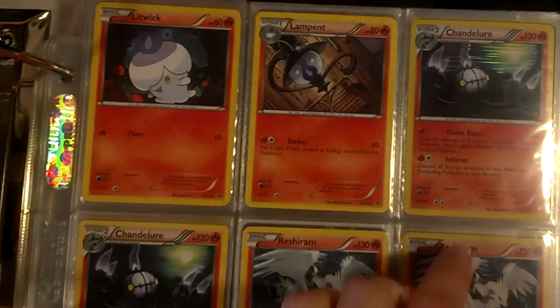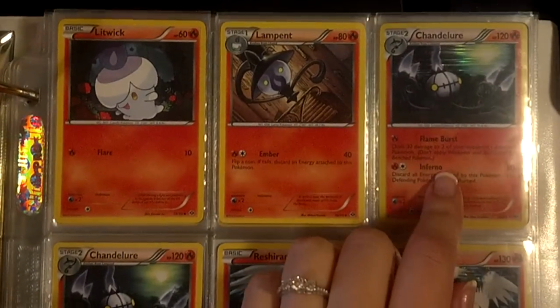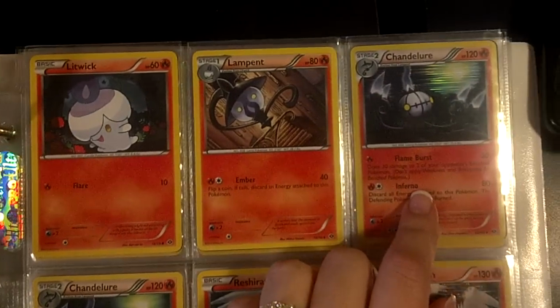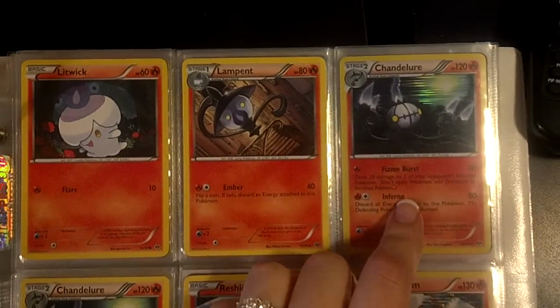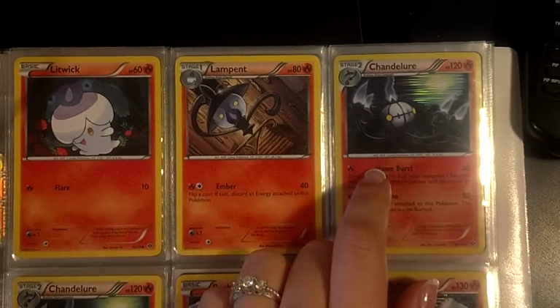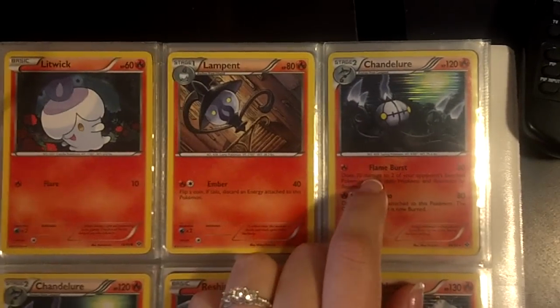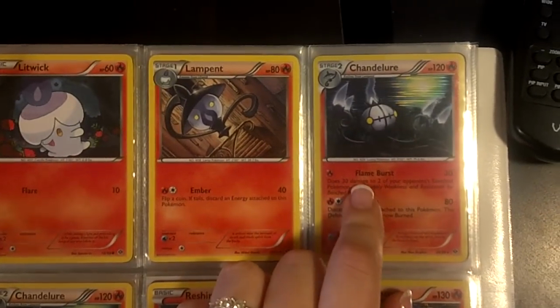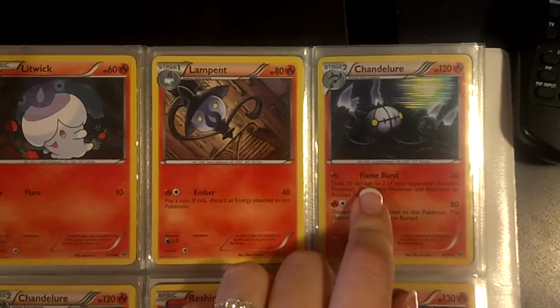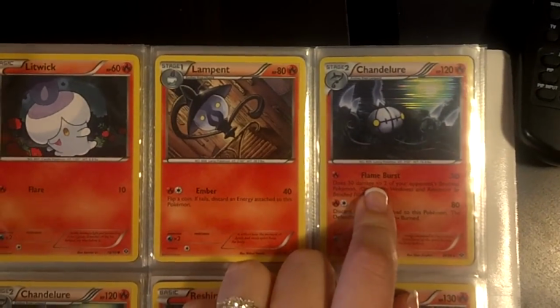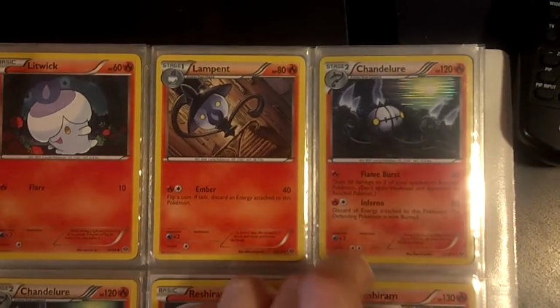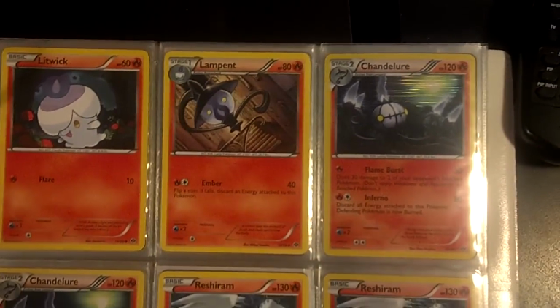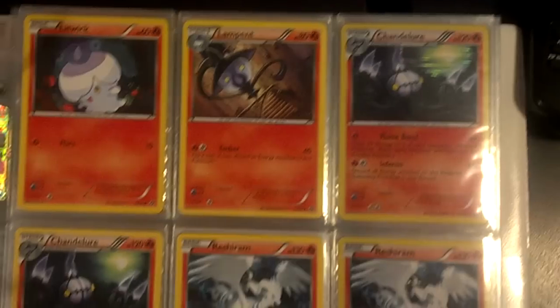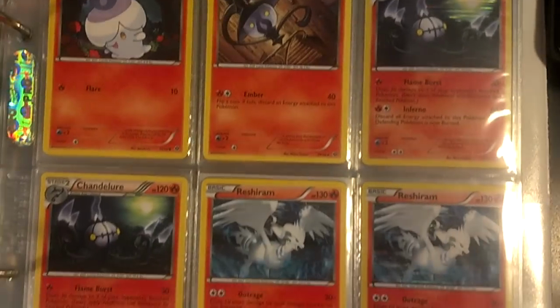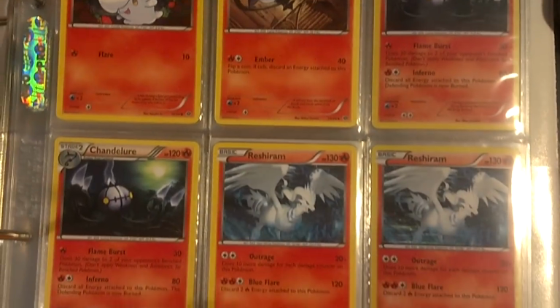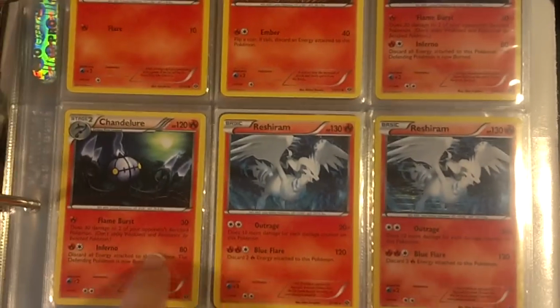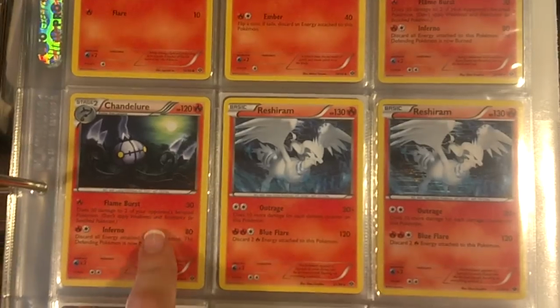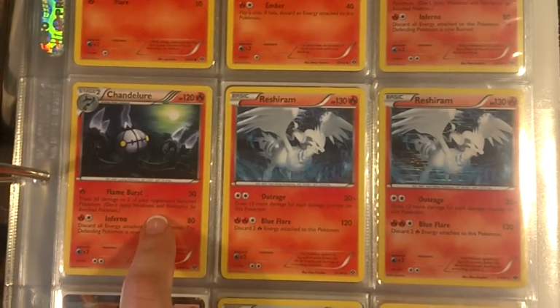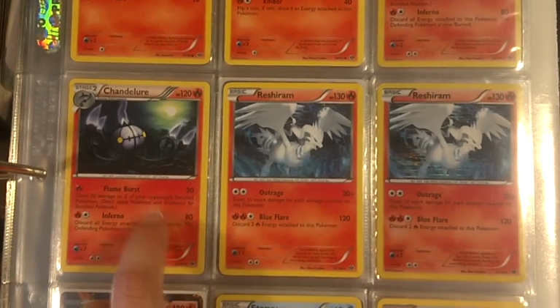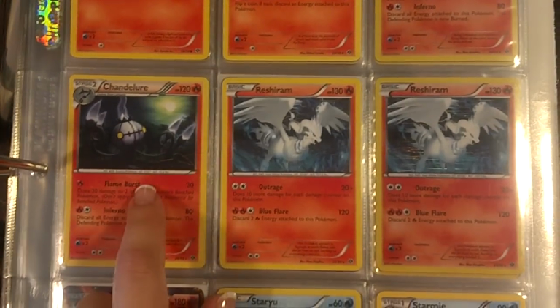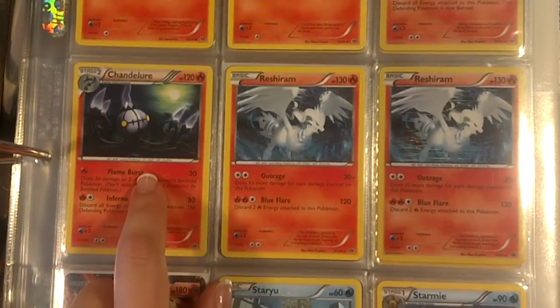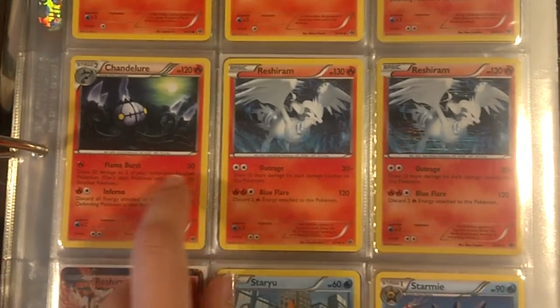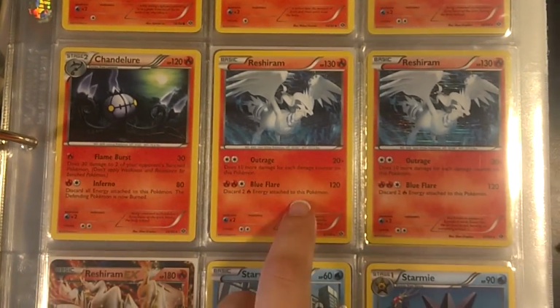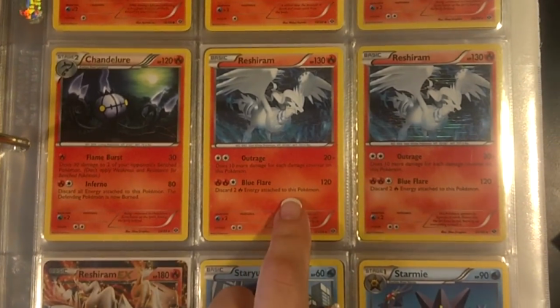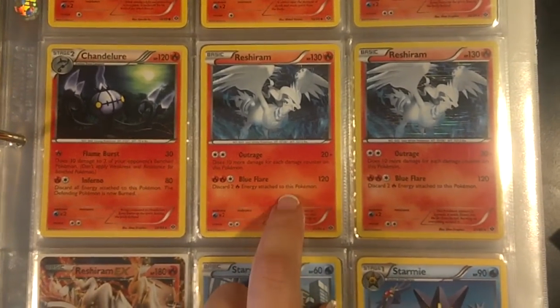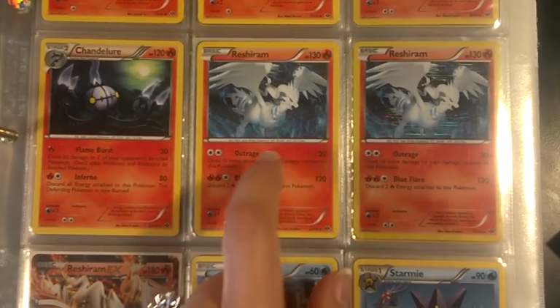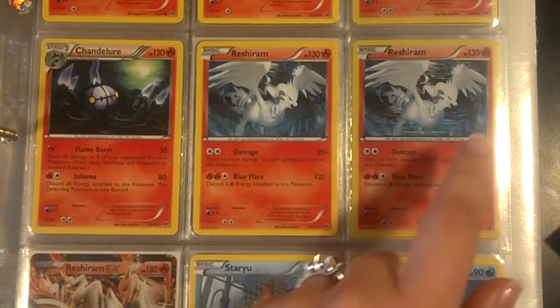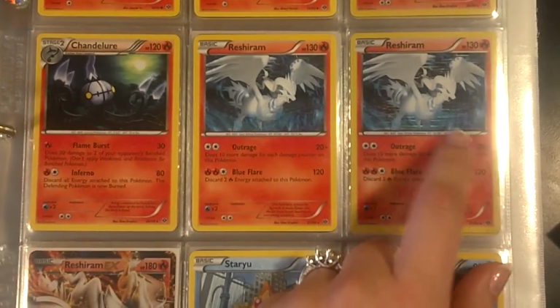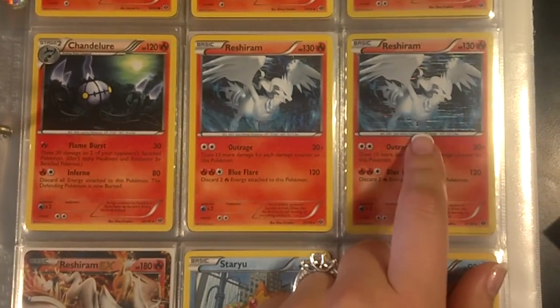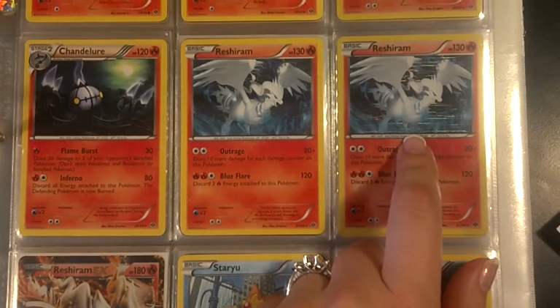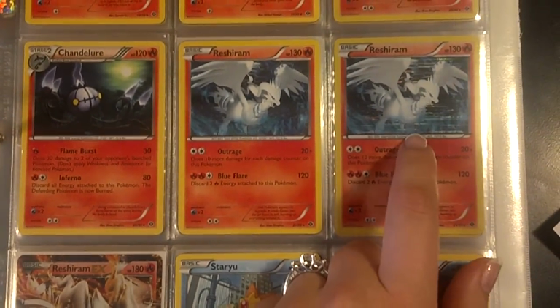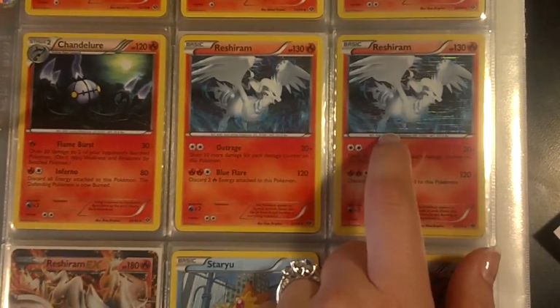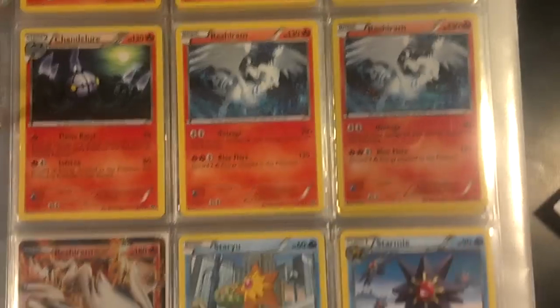And here's a Hollow Chandelure — it's probably one of my favorite cards — and this is the non-Hollow version that comes in the theme deck. Same with the Reshiram; here's the Hollow version that comes in the theme deck.